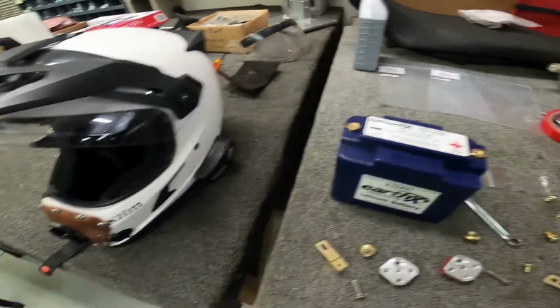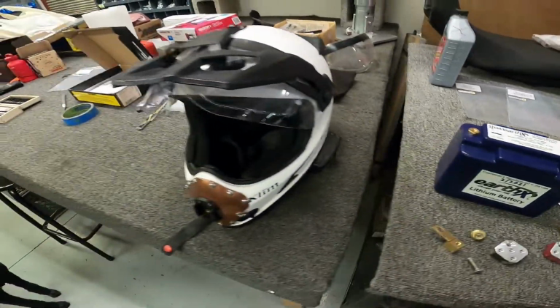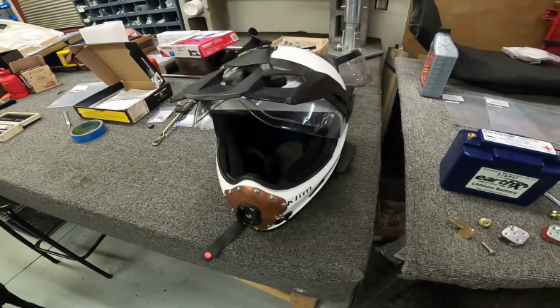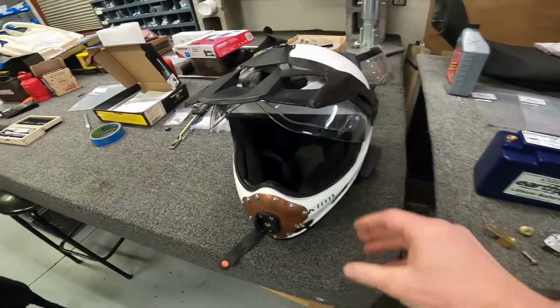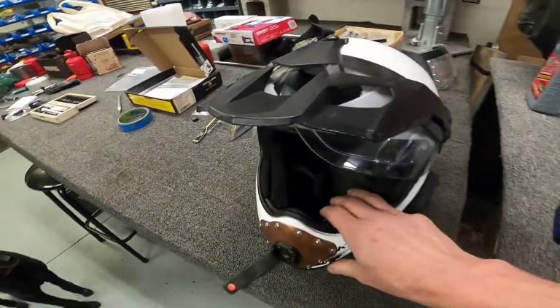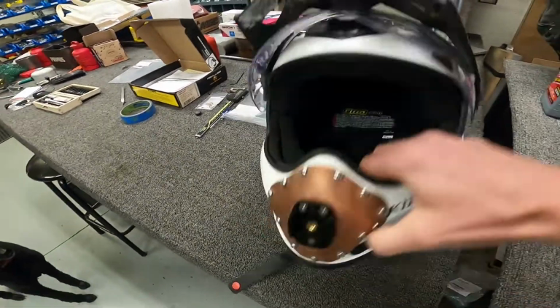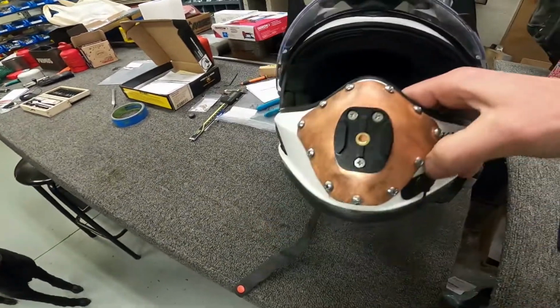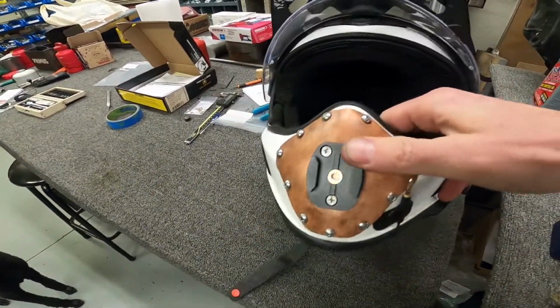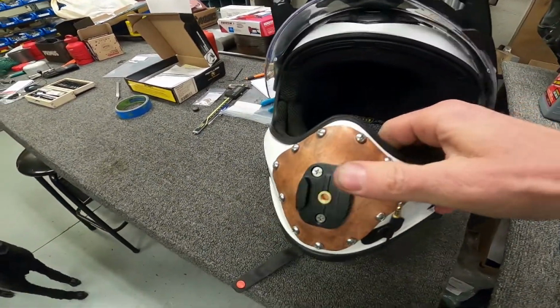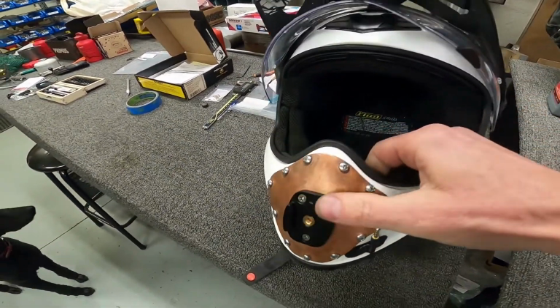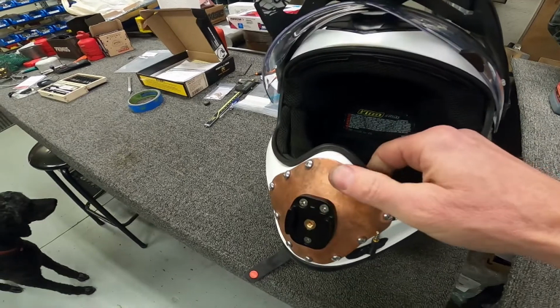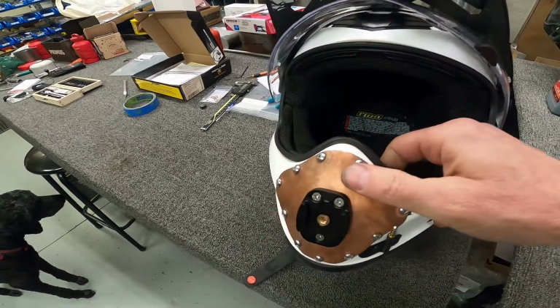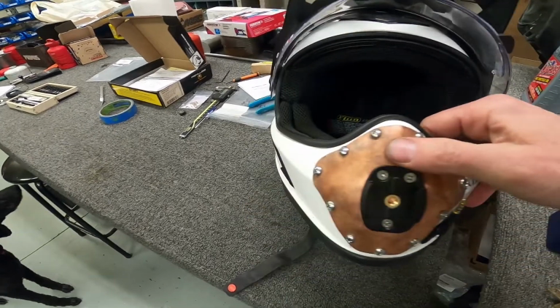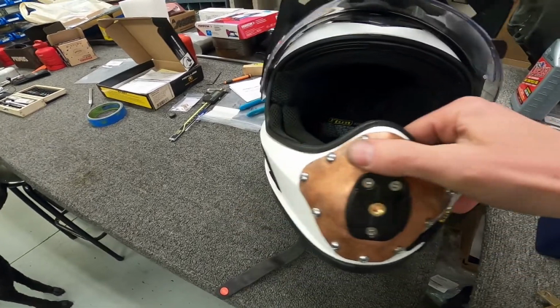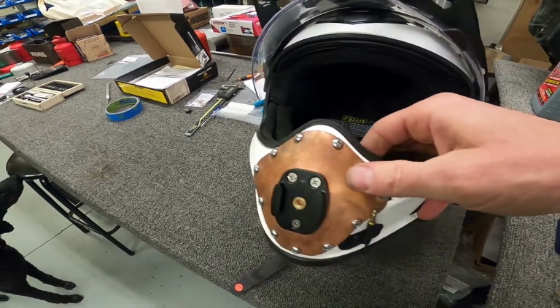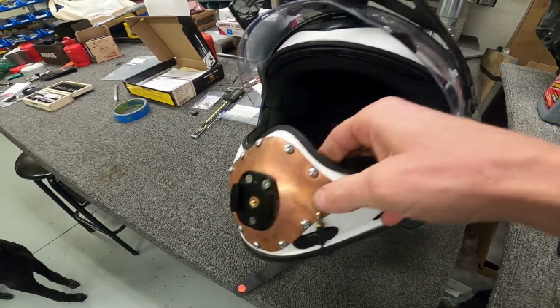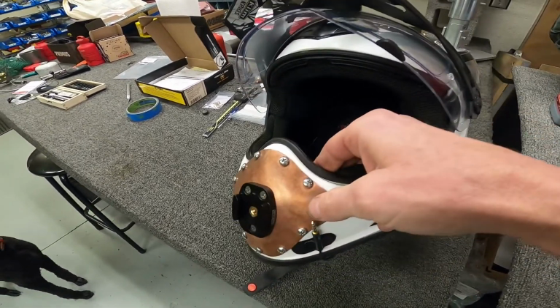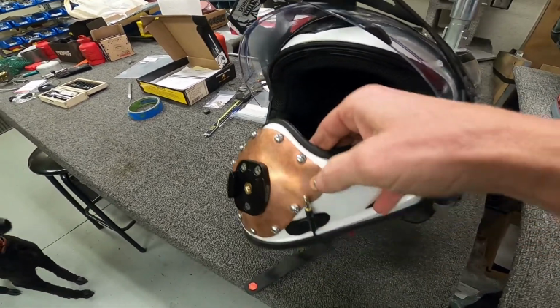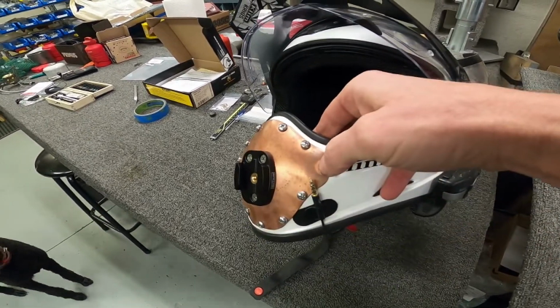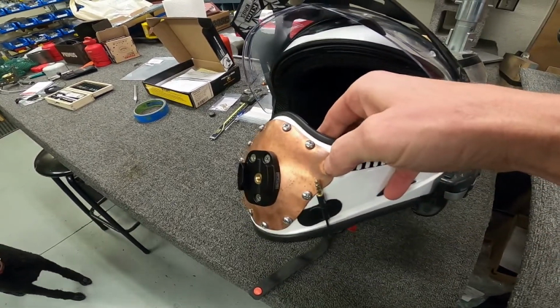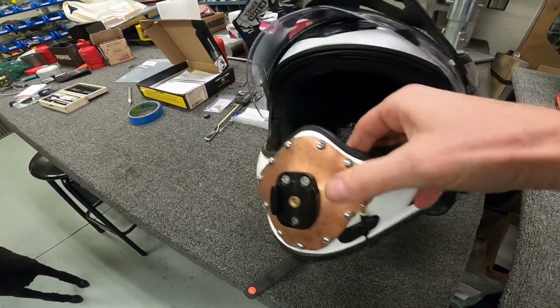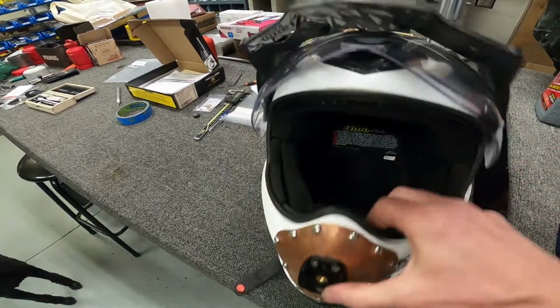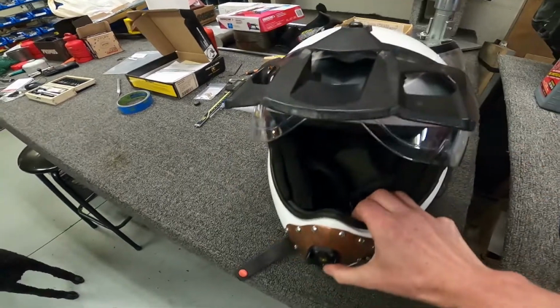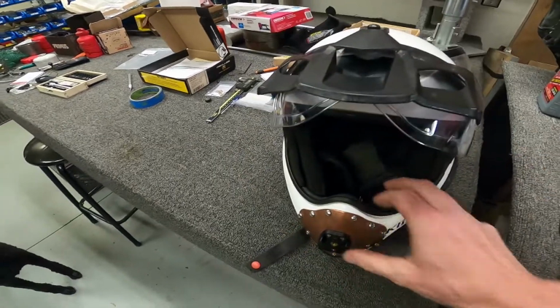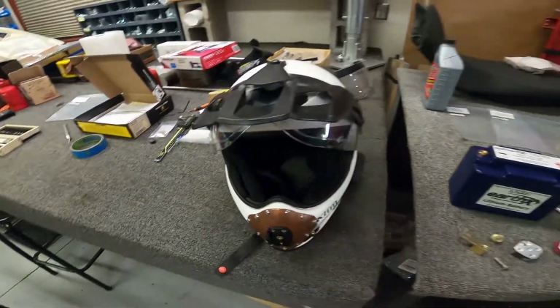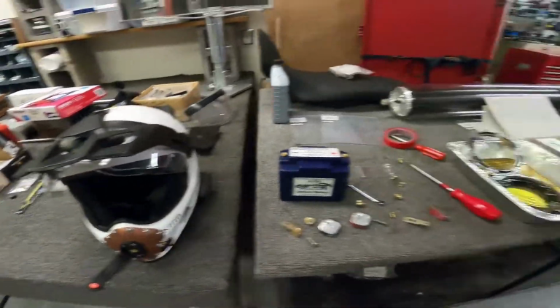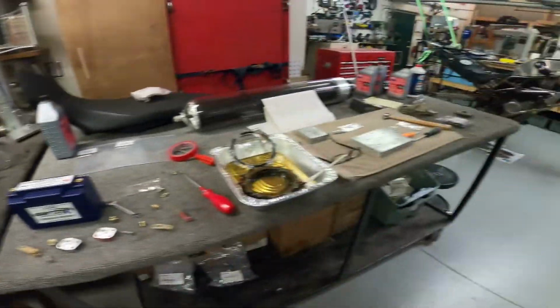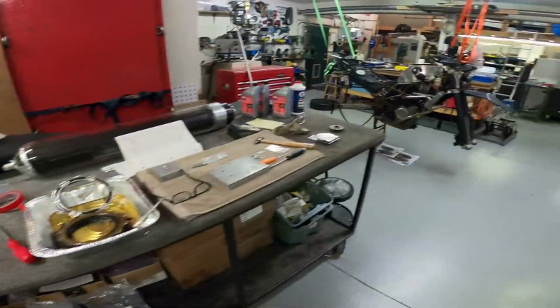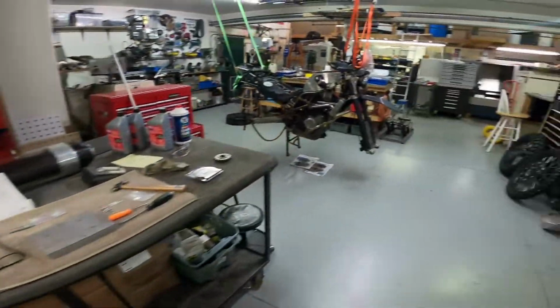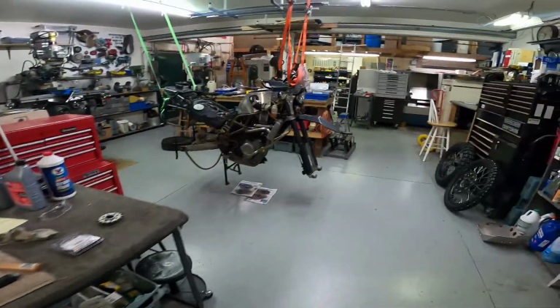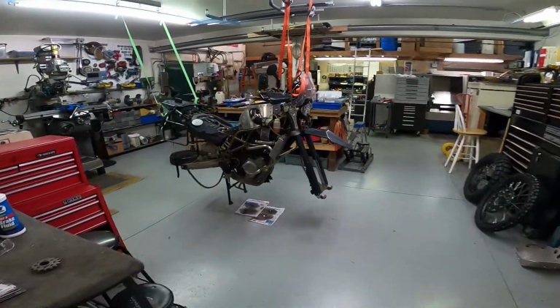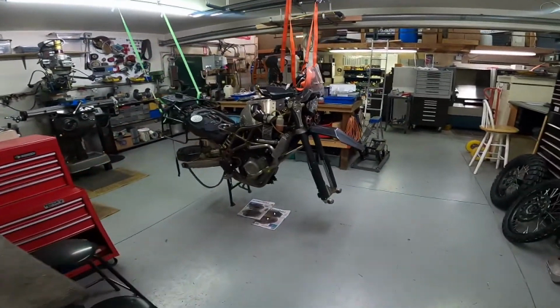I also made a few mods to my helmet — I've got a camera mount on the front now with a copper plate that I put on. It seemed like the easiest way to do it. We've got a lot more stuff to do on Mechanico.